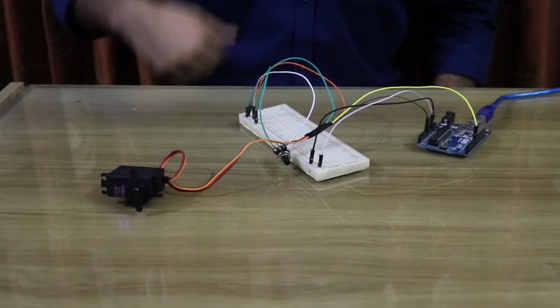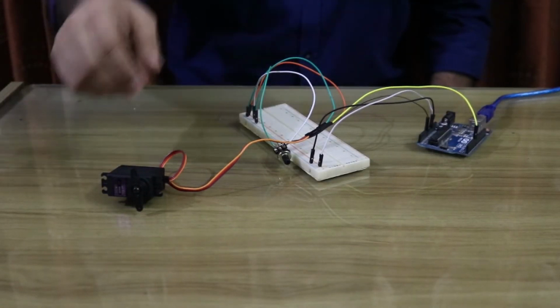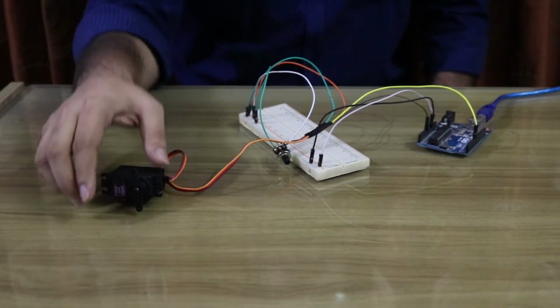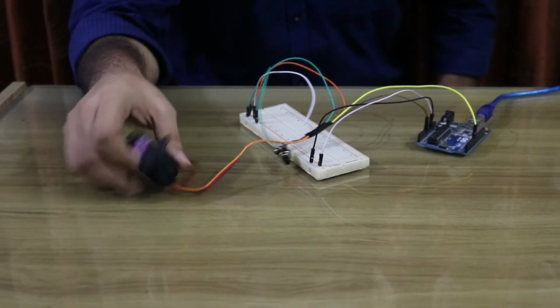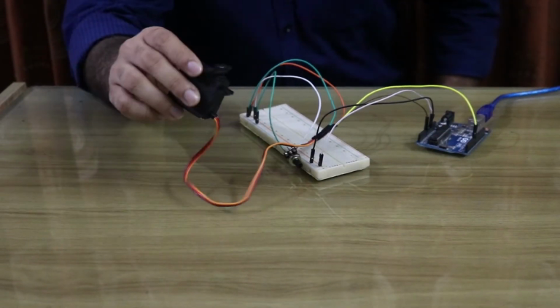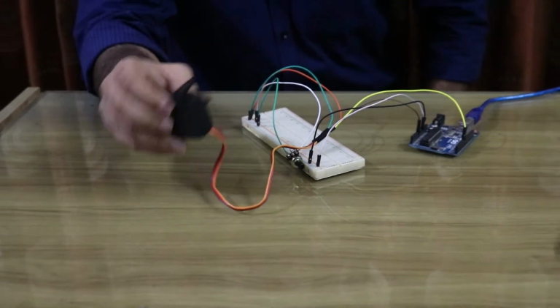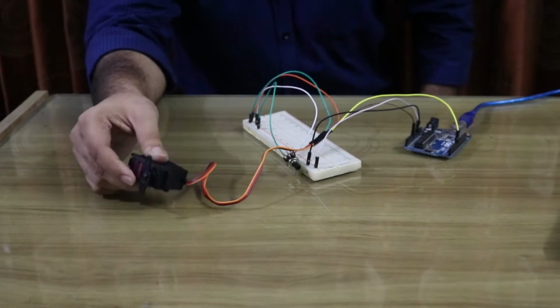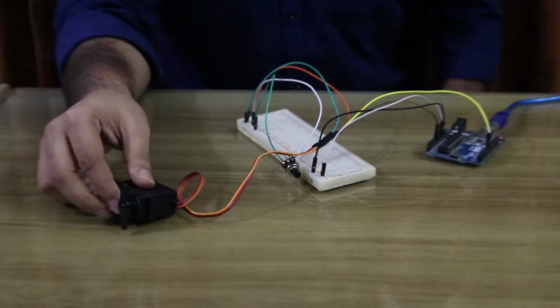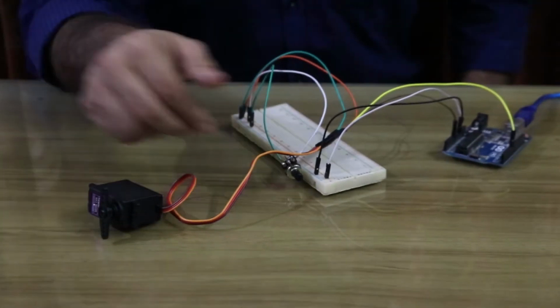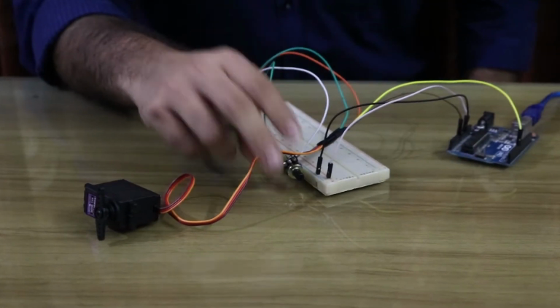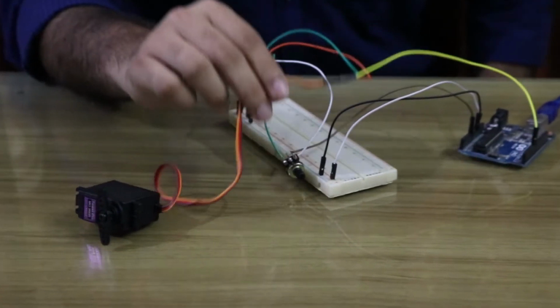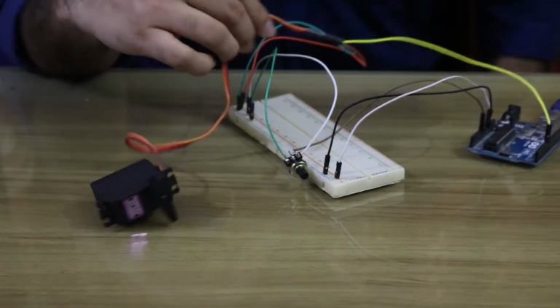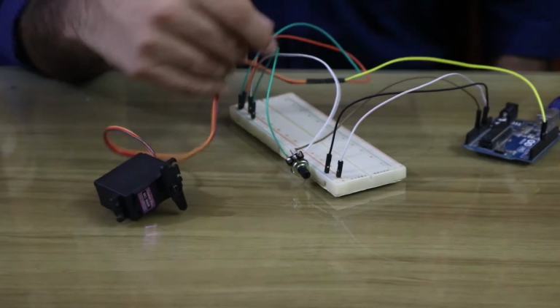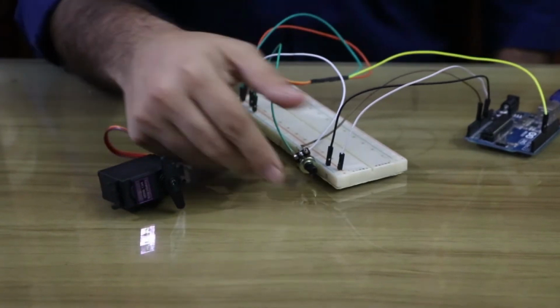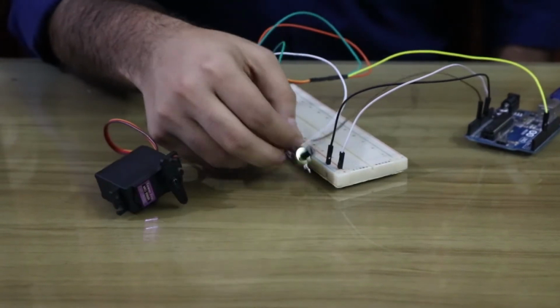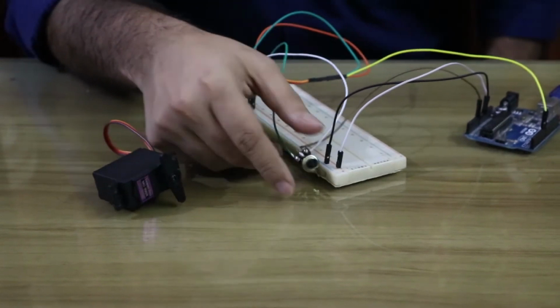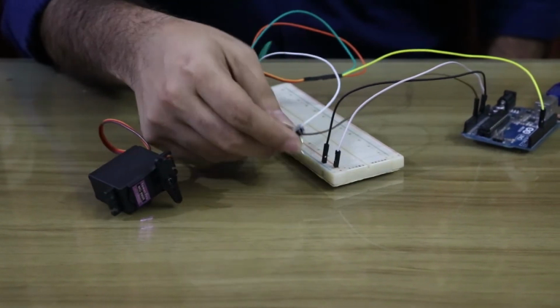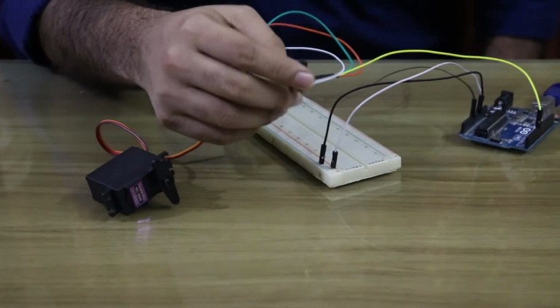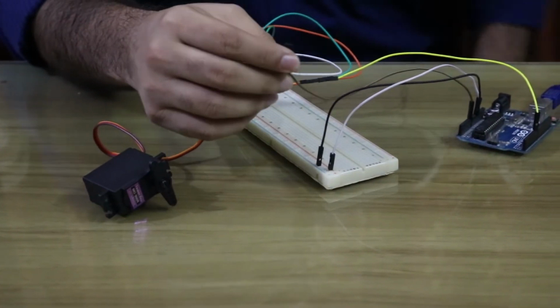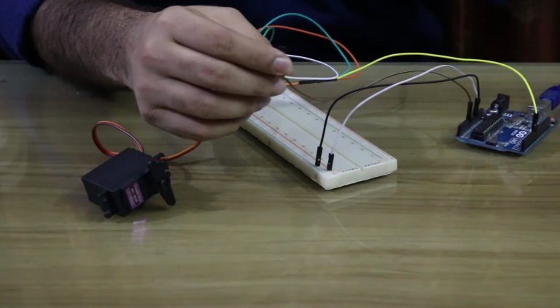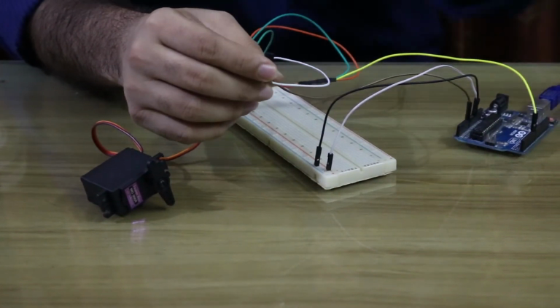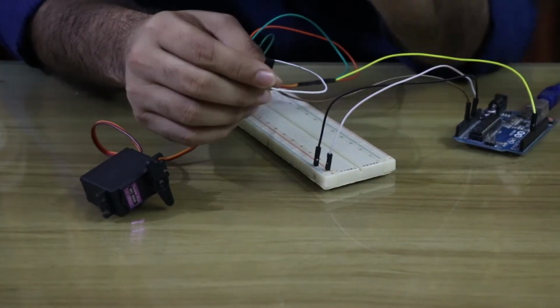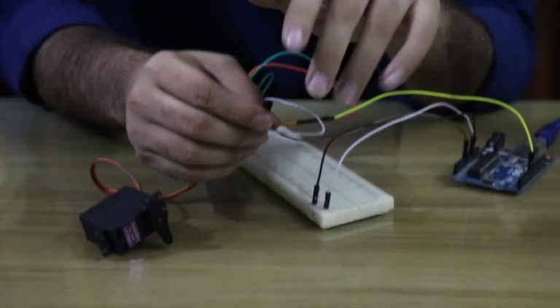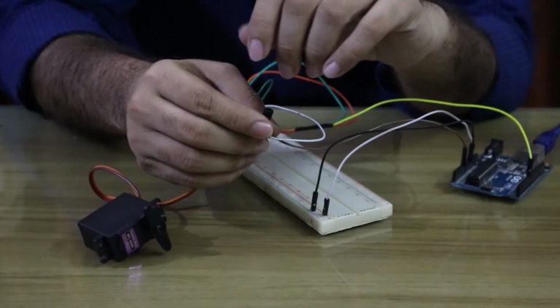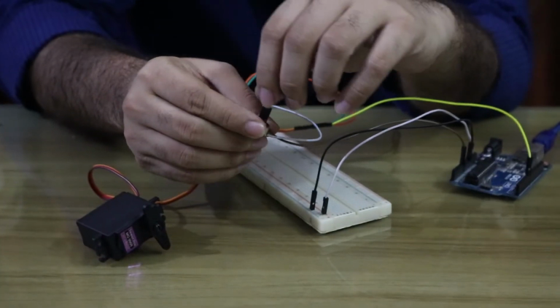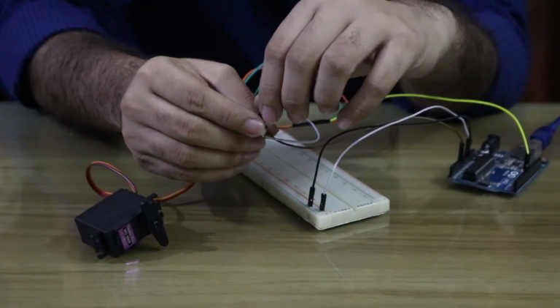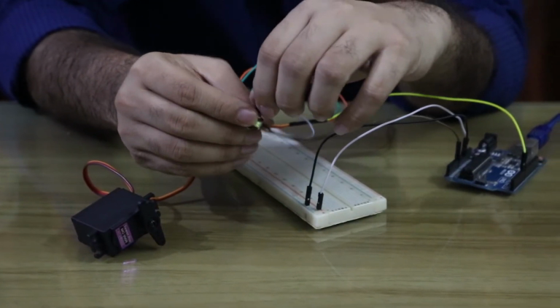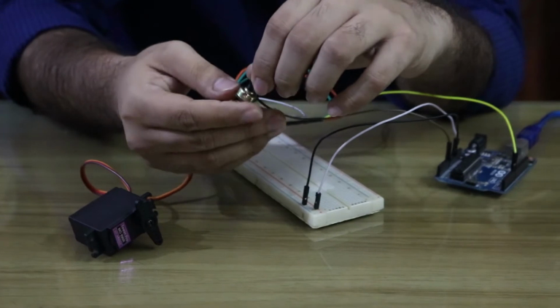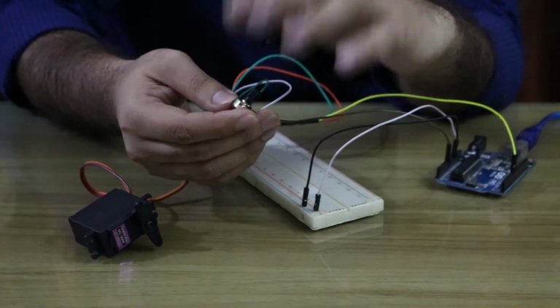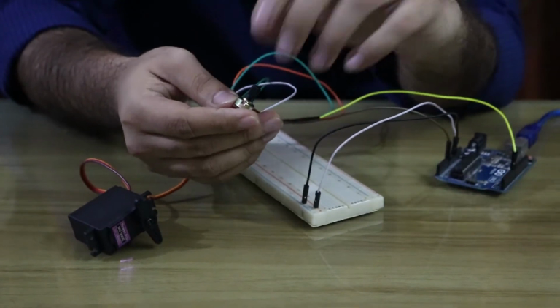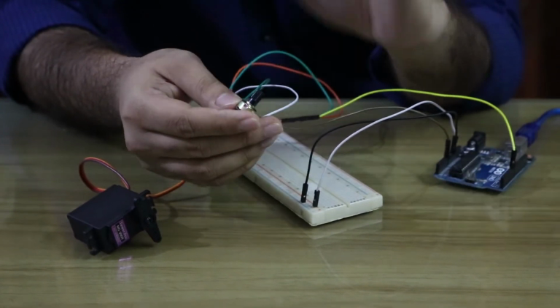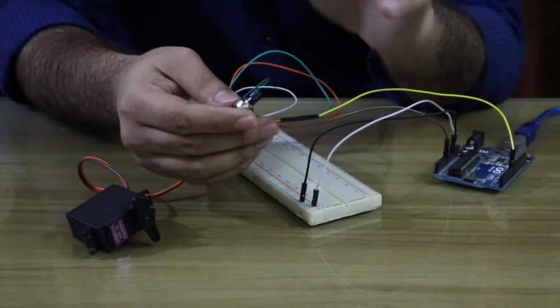We control the servomotor. This is a potentiometer. The analog value changes — this value changes, and this value changes. Input.